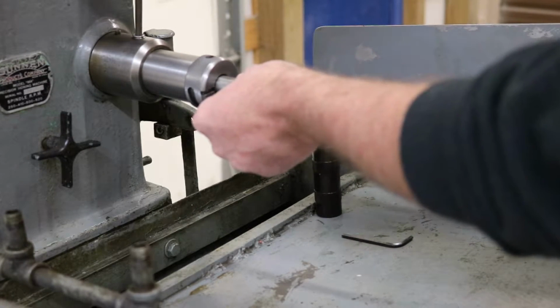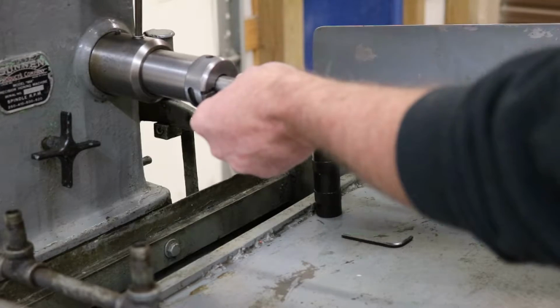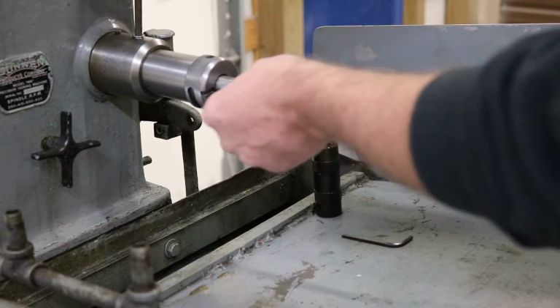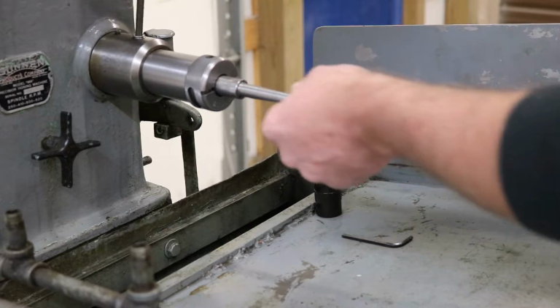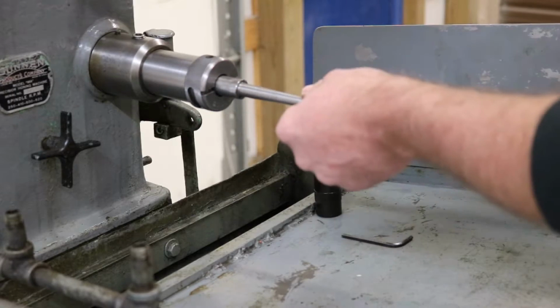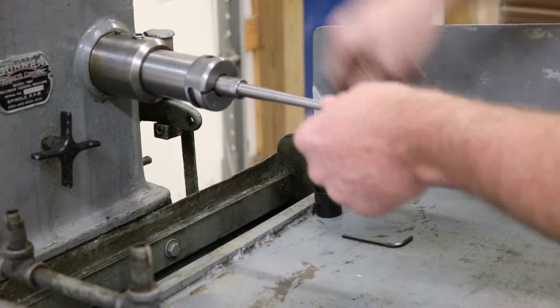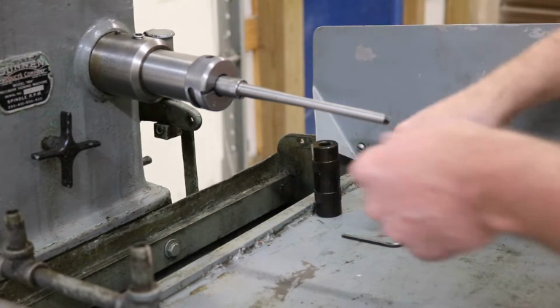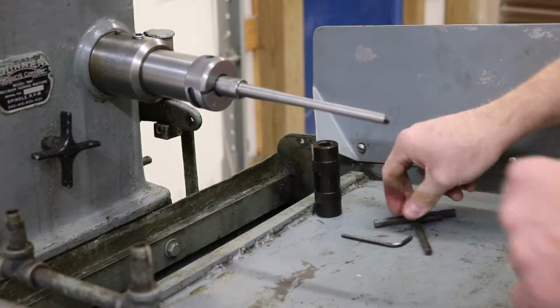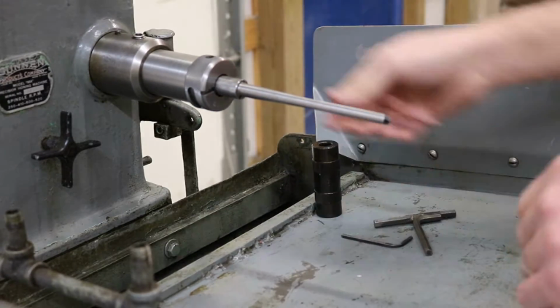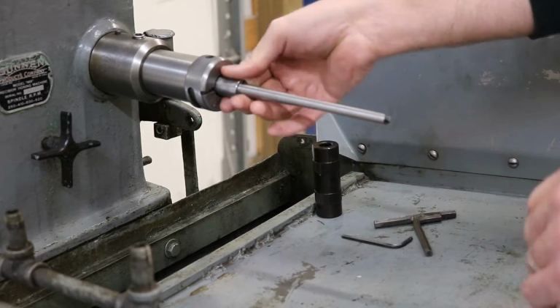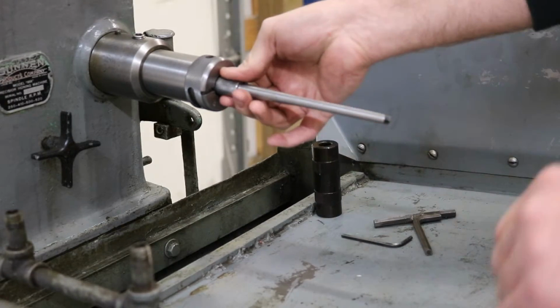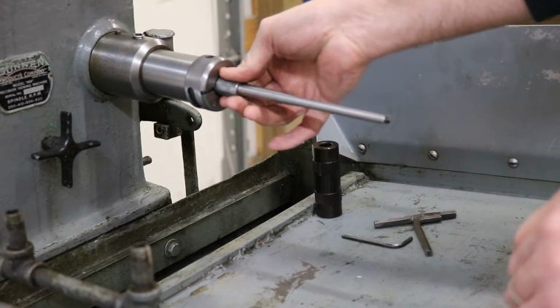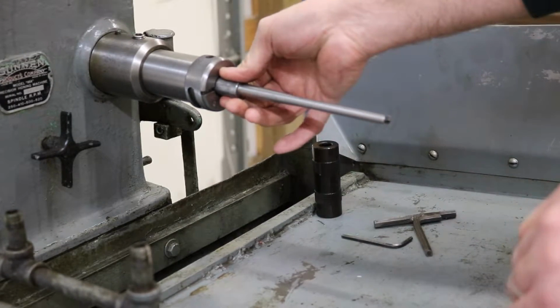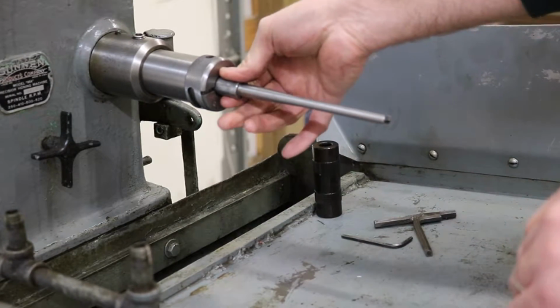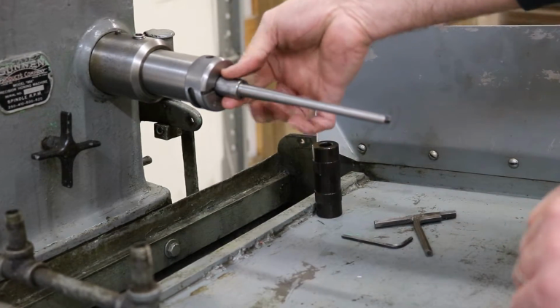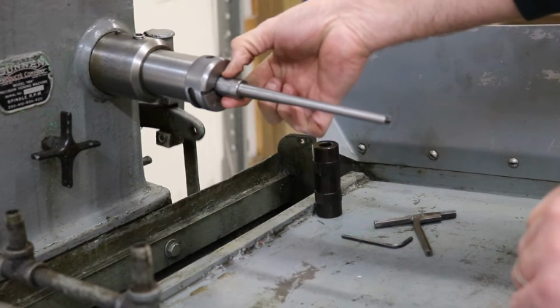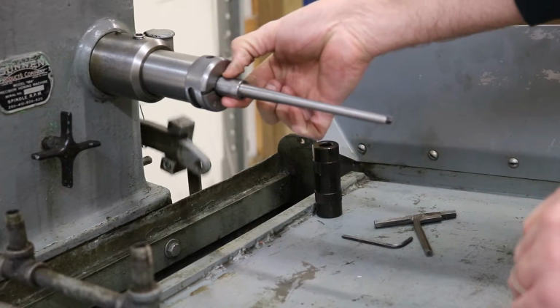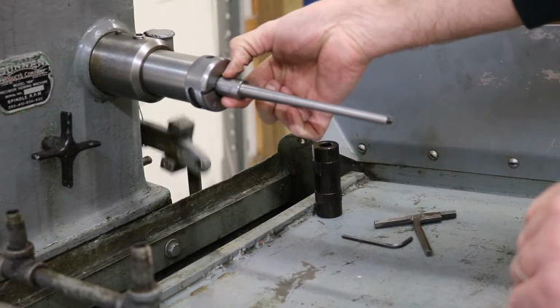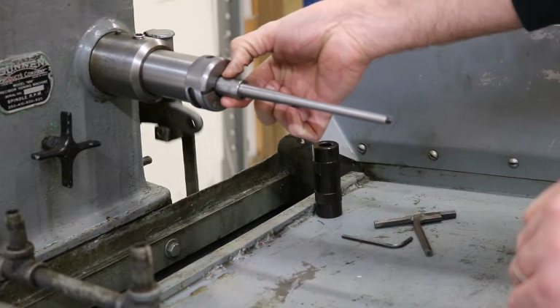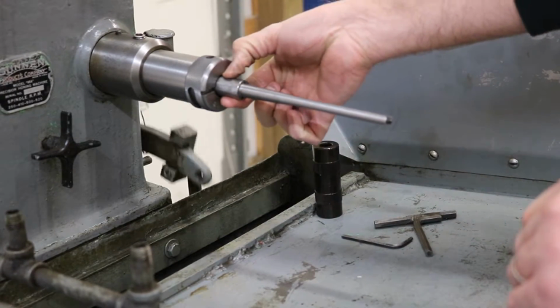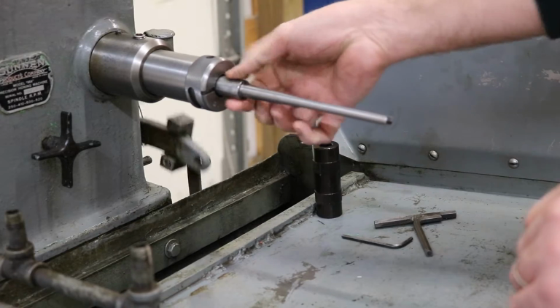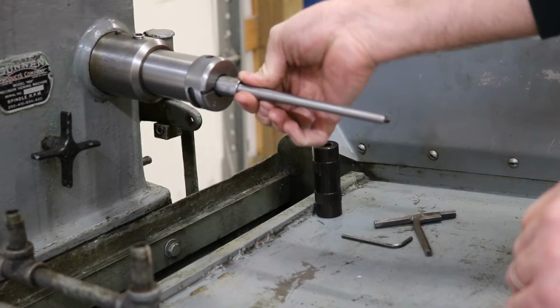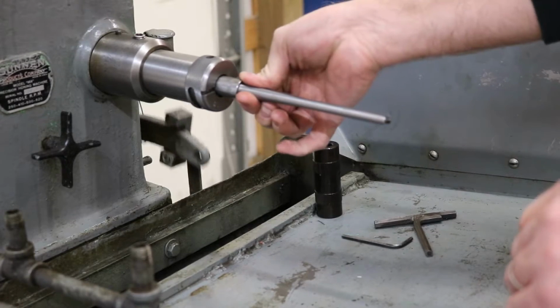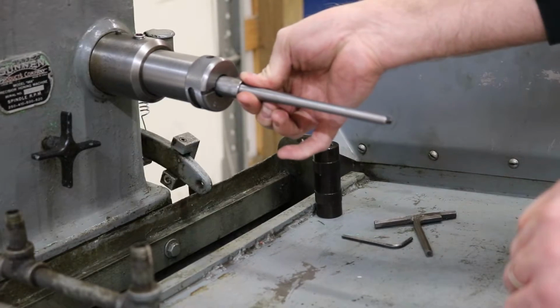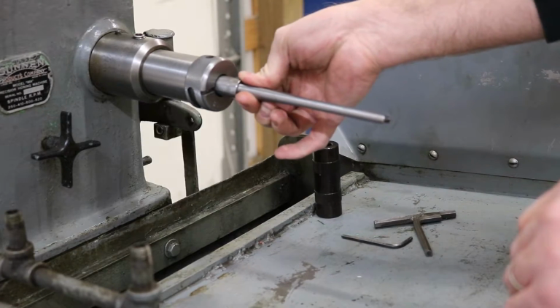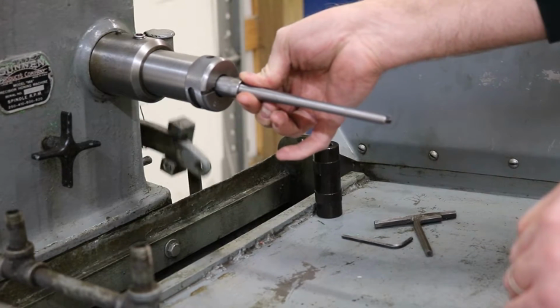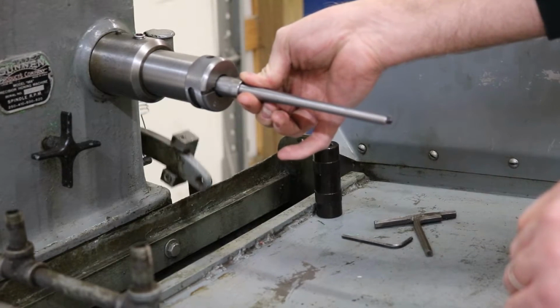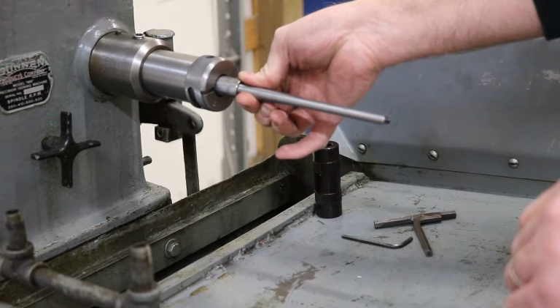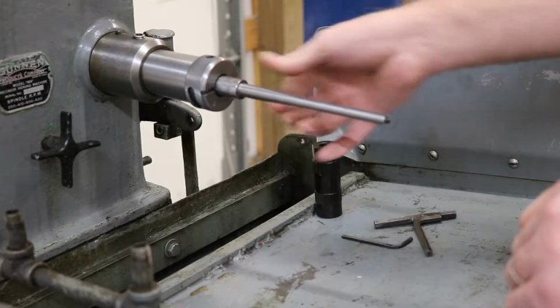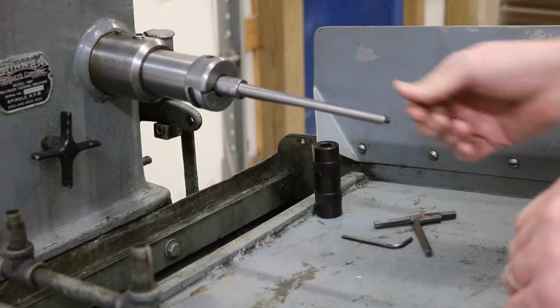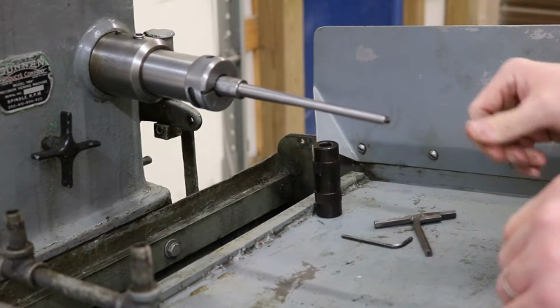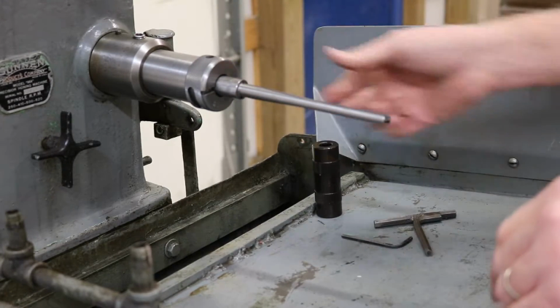You're going to tighten your set screw. Then you're going to work your pedal up and down. Make sure your mandrel is expanding and retracting like it is.